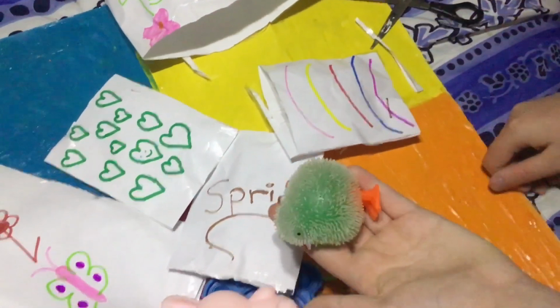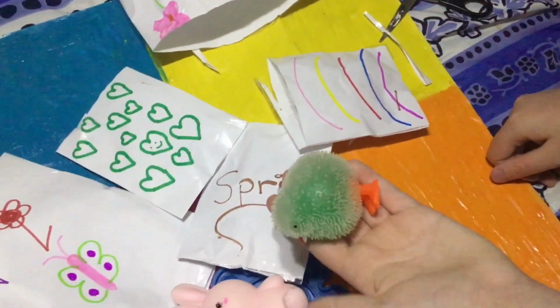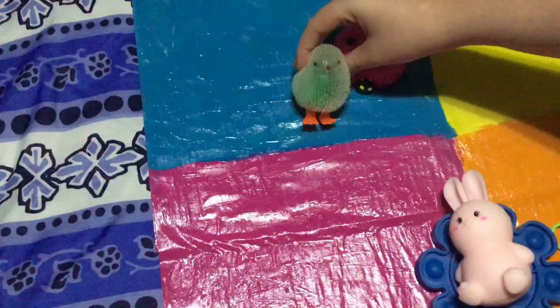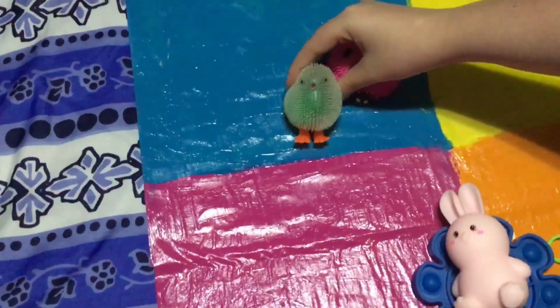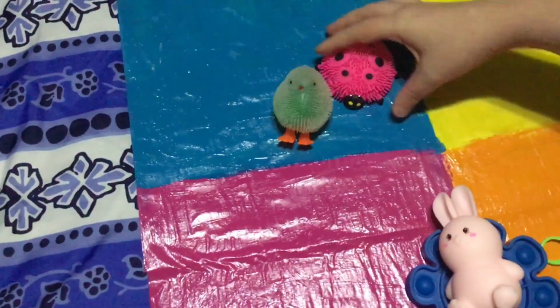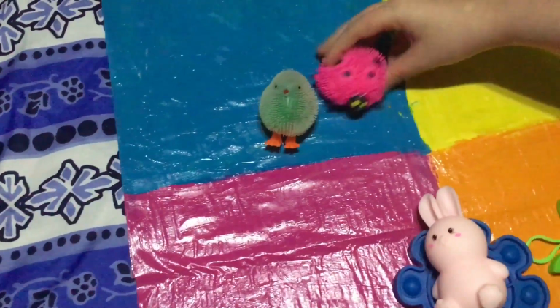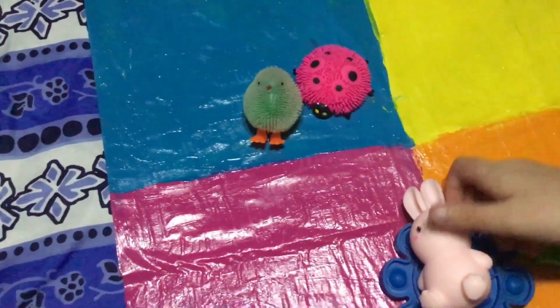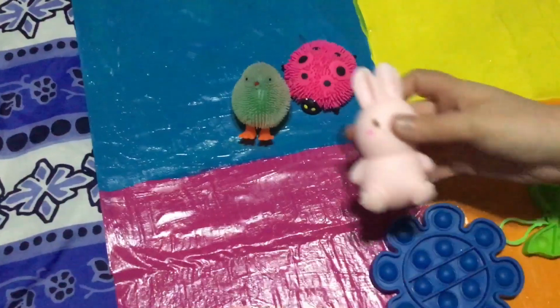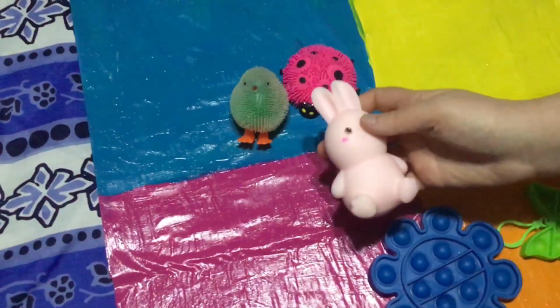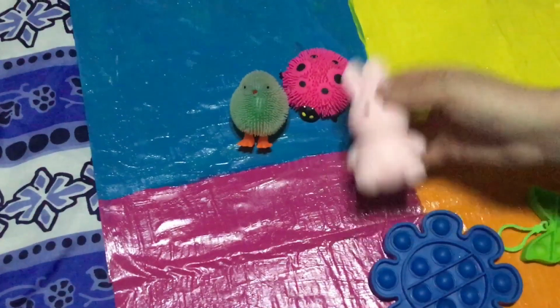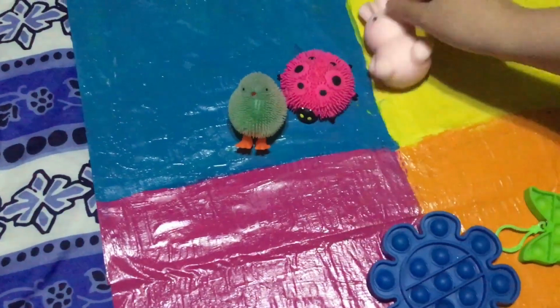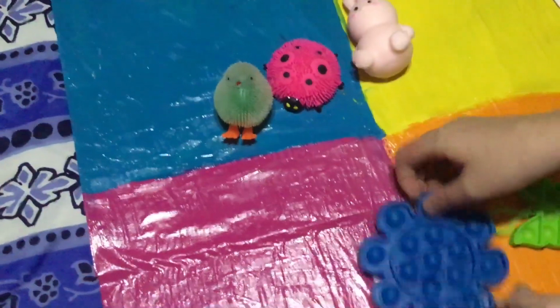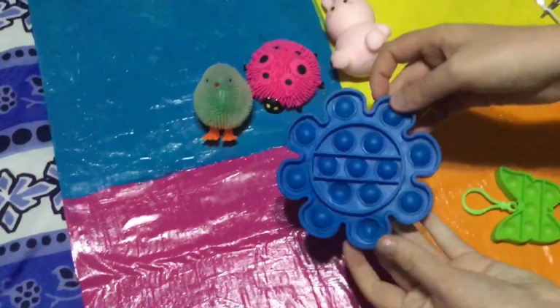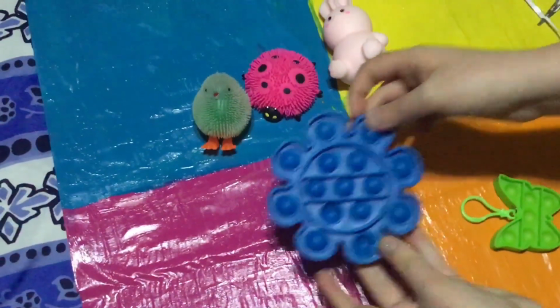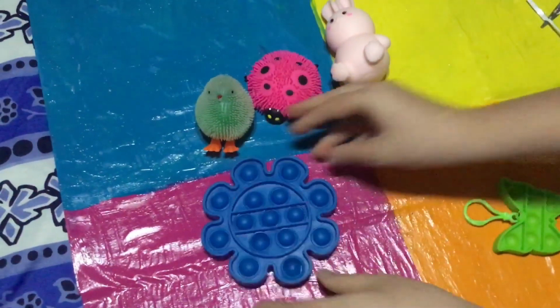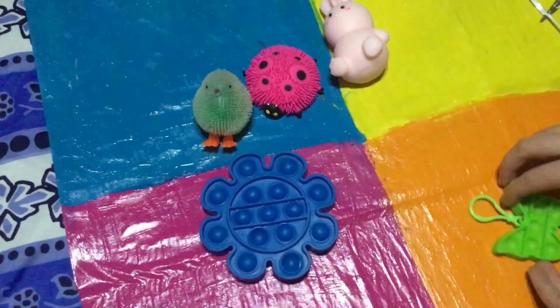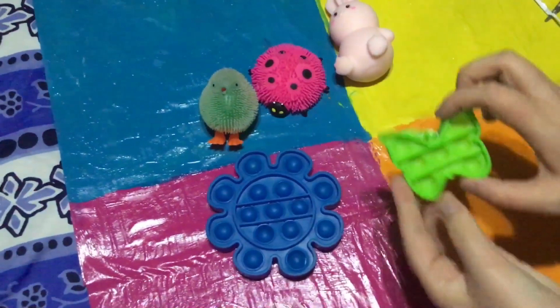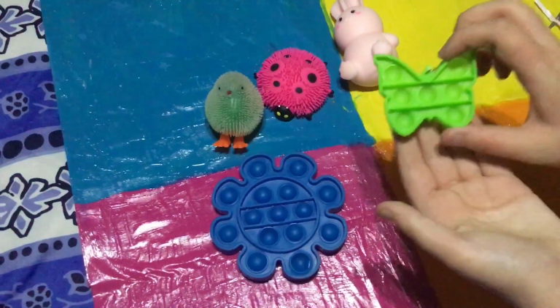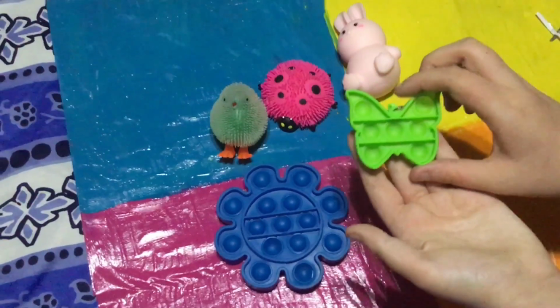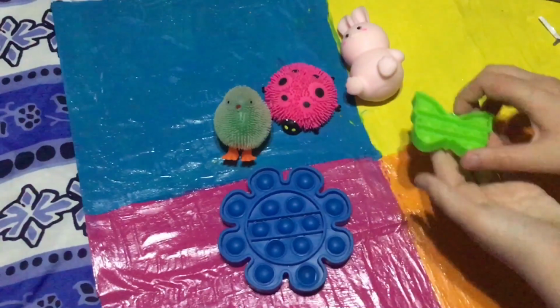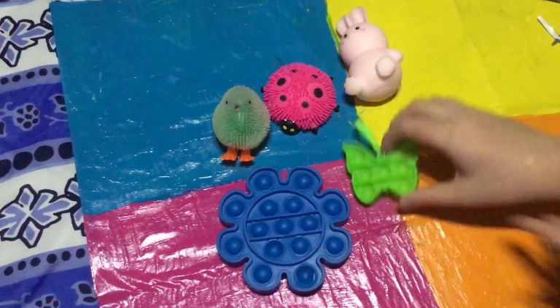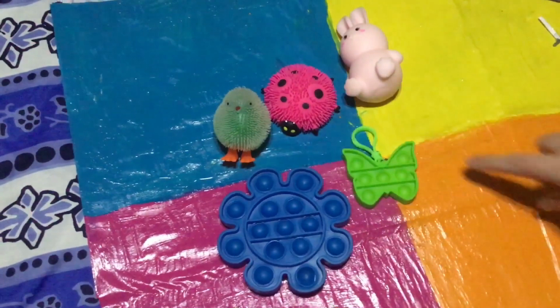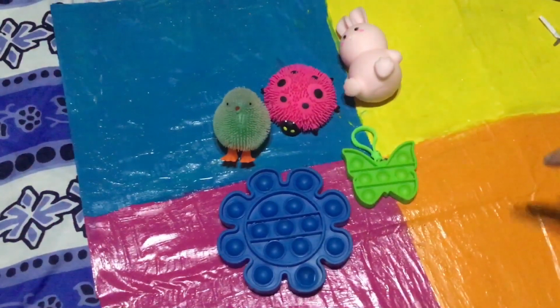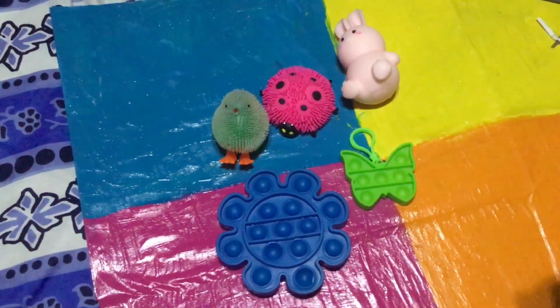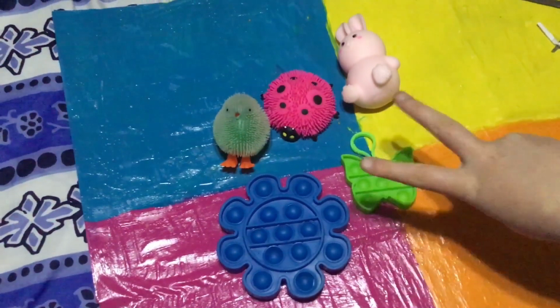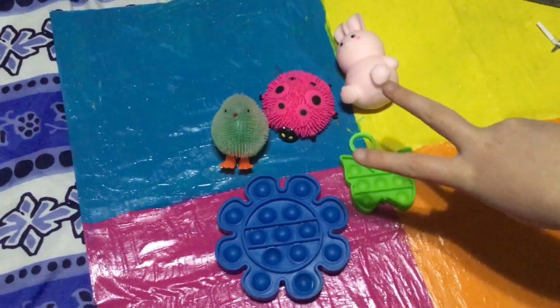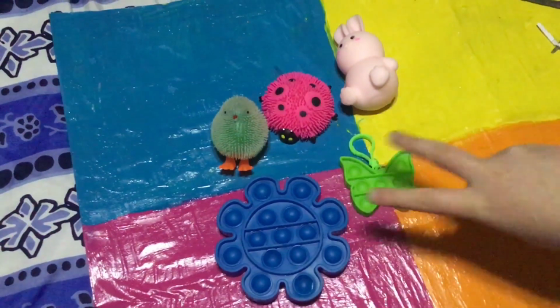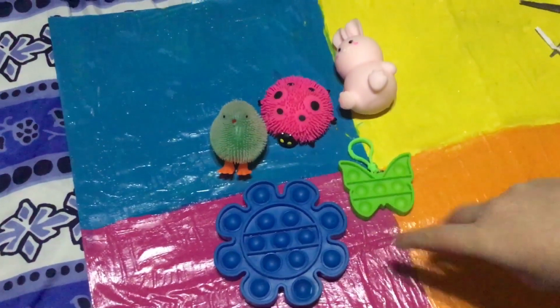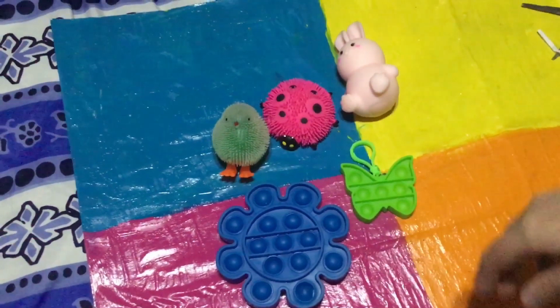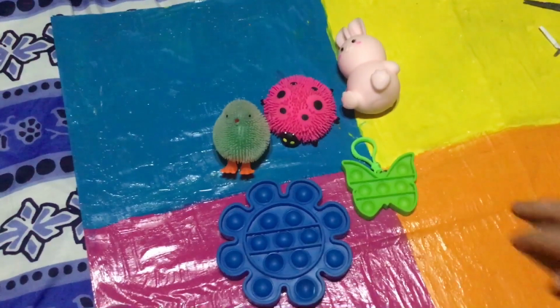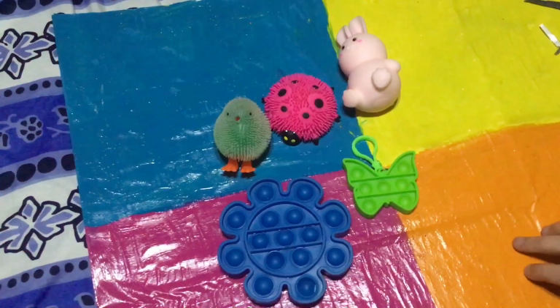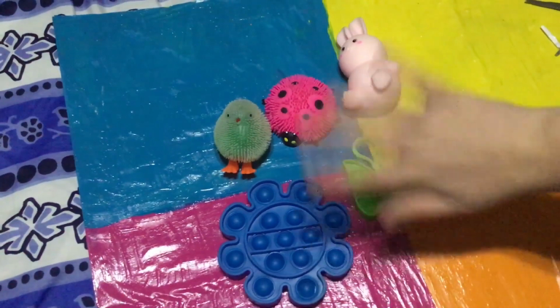Let me line all the fidgets up to see what we got. So we got this chick, this ladybug, this pink rabbit, this flower pop it, and this green little butterfly. I hope you enjoyed — we will be doing a part two to this video, so I will see you next video! Bye everyone!